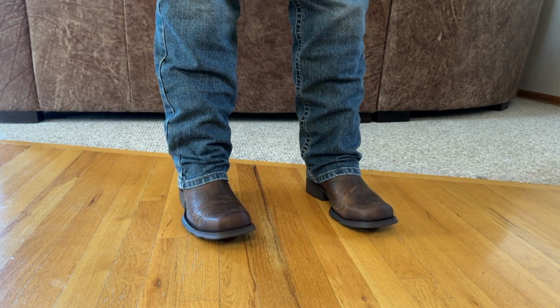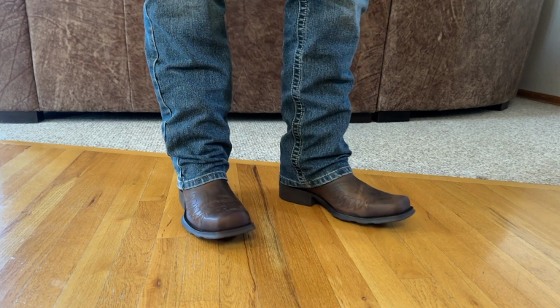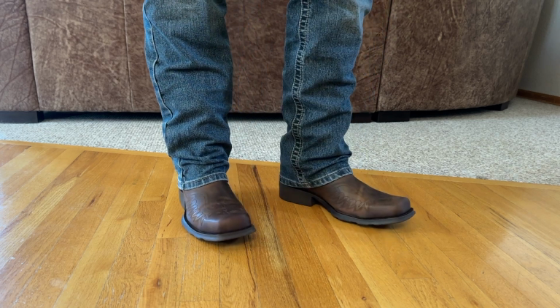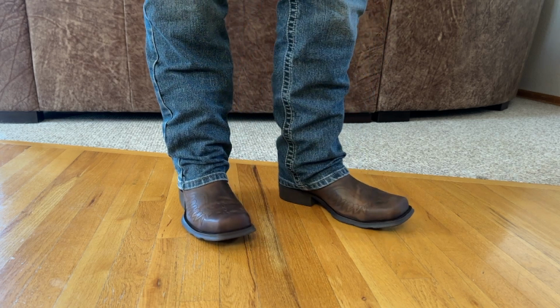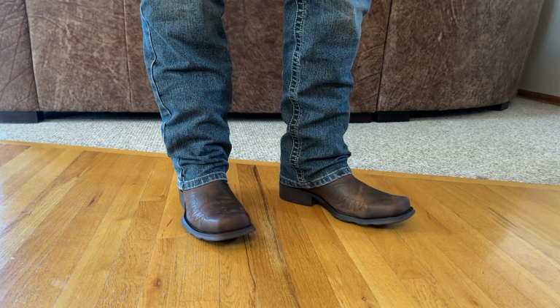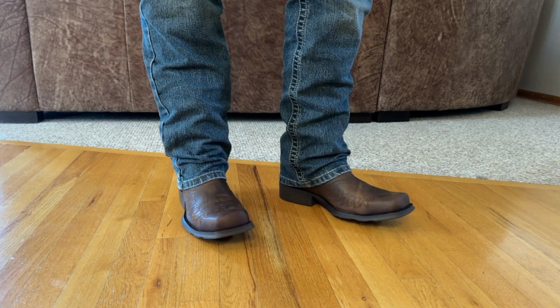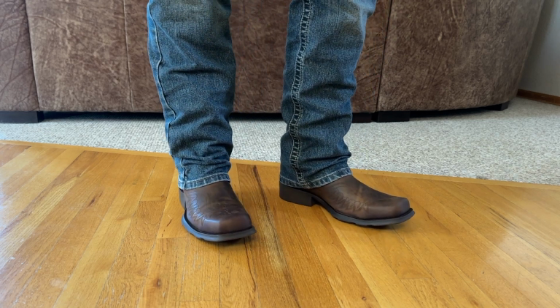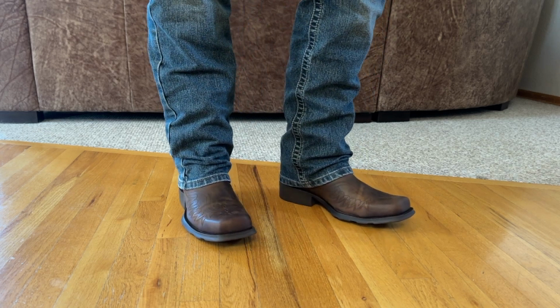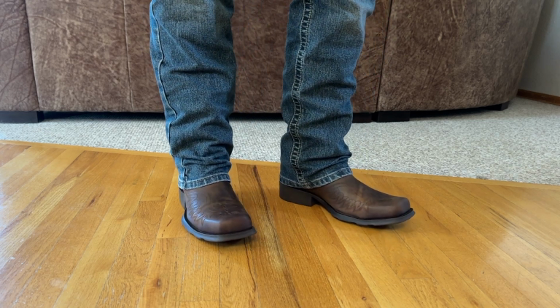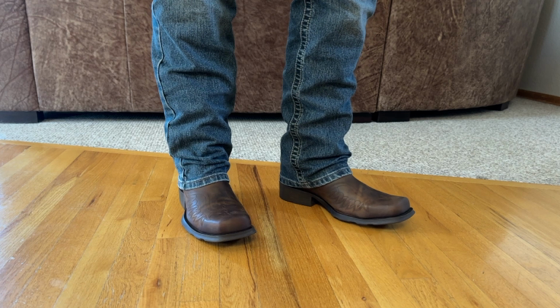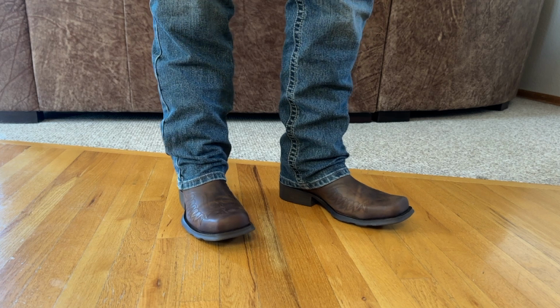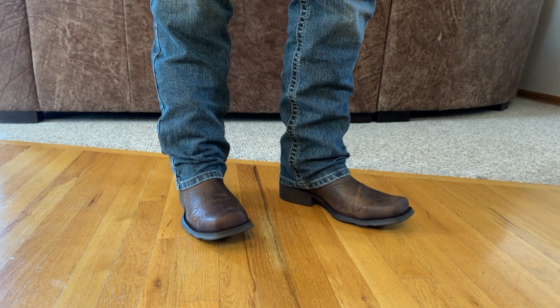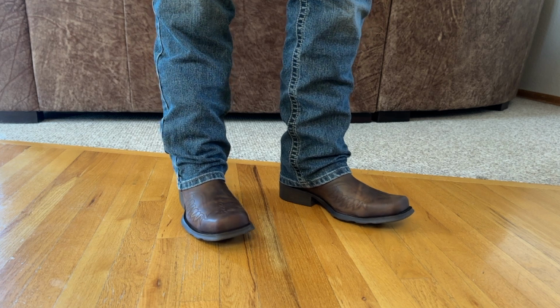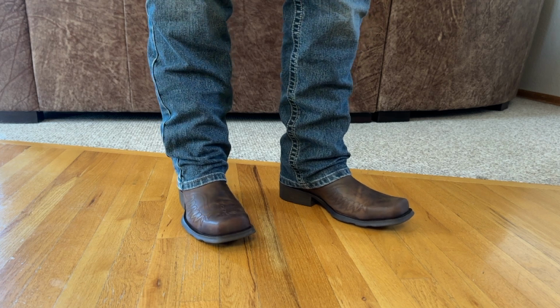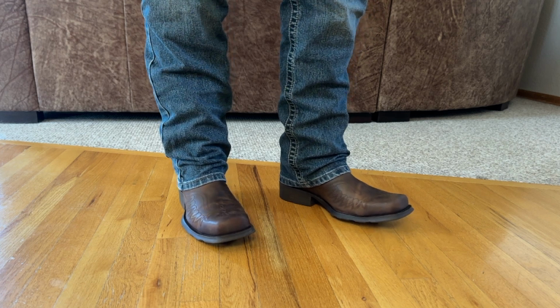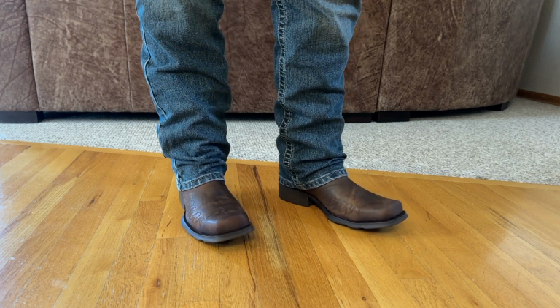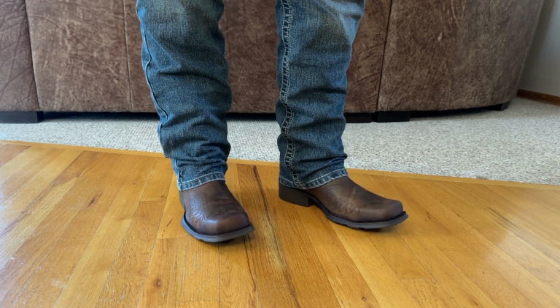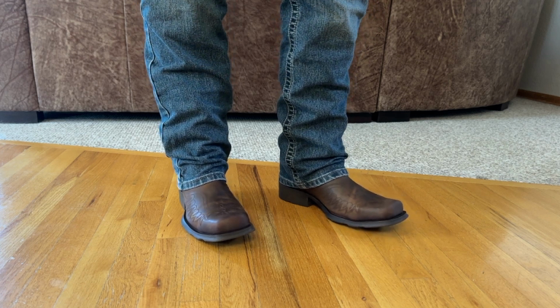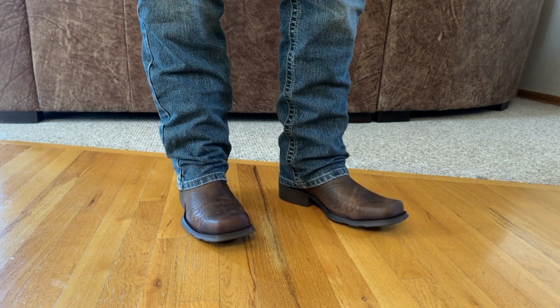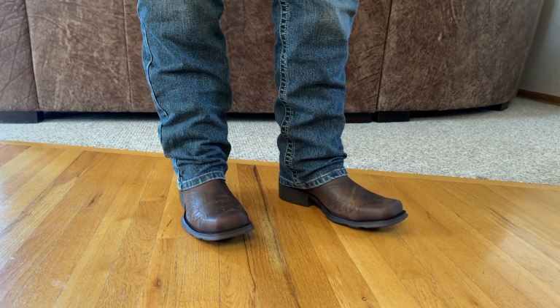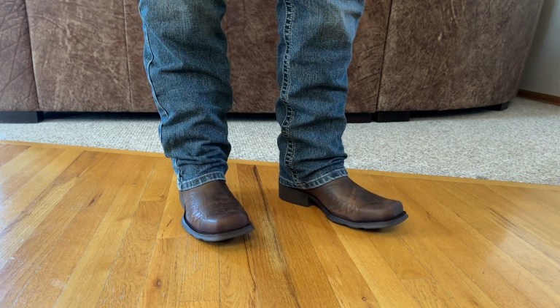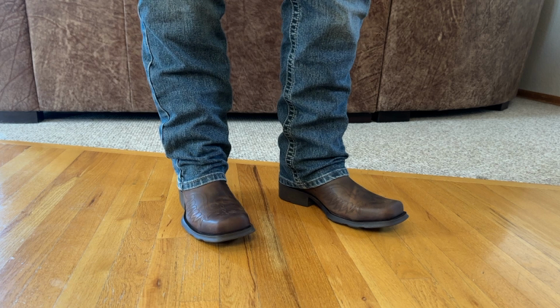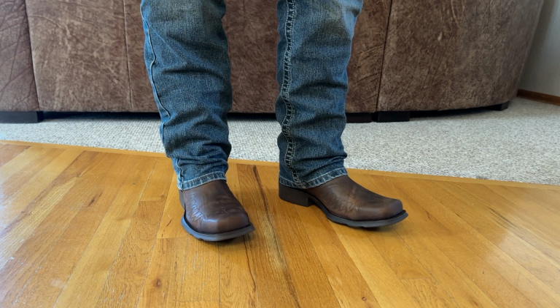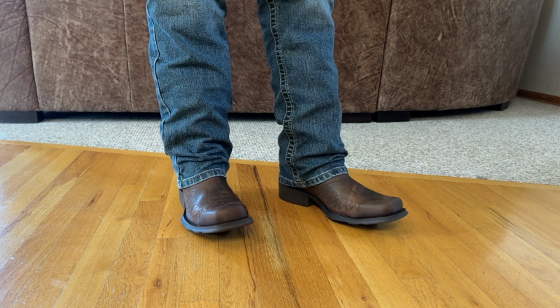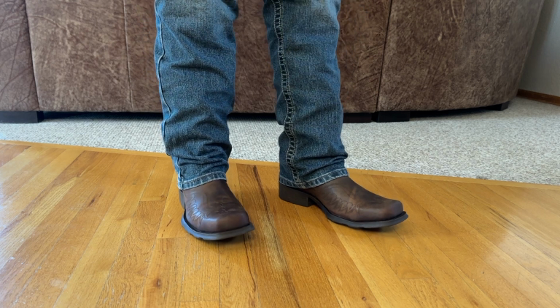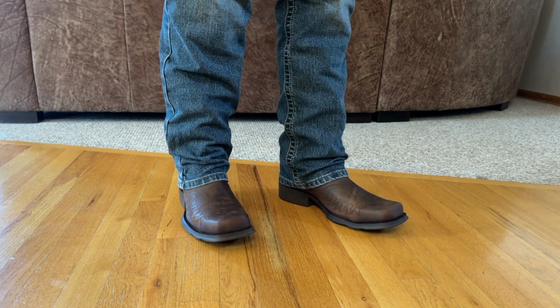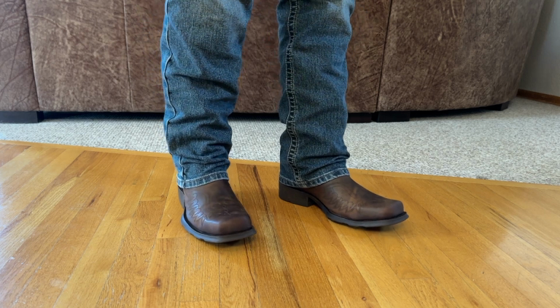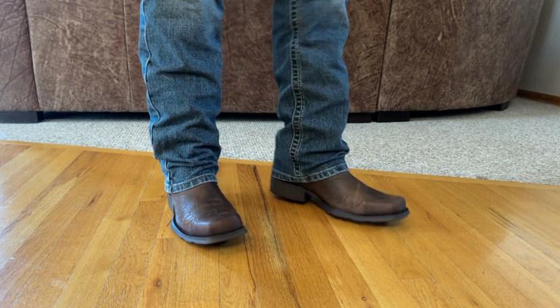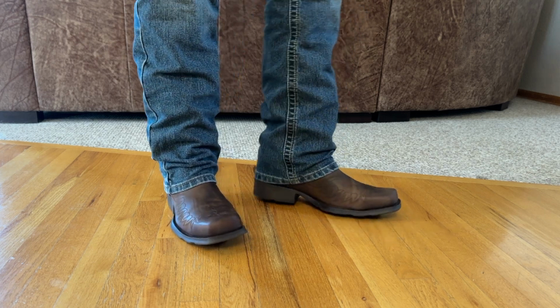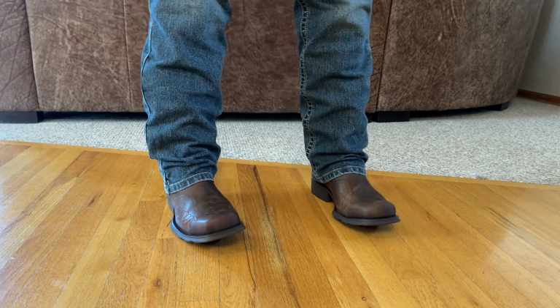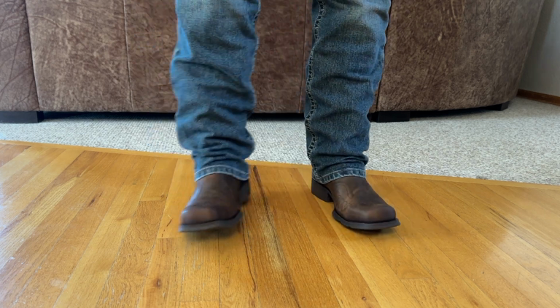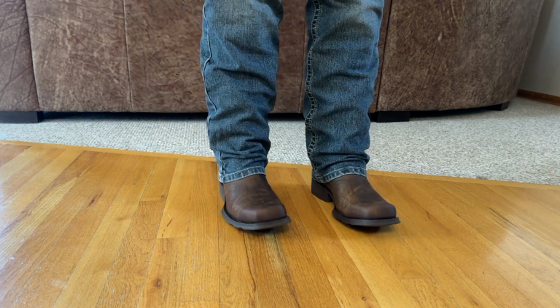So that has been my full review of the Rambler Phoenix Western Boot by Ariat. If you do like content like this, please like and subscribe to my YouTube channel — that really does help me to bring additional content.